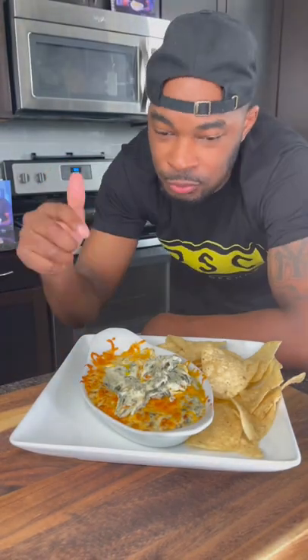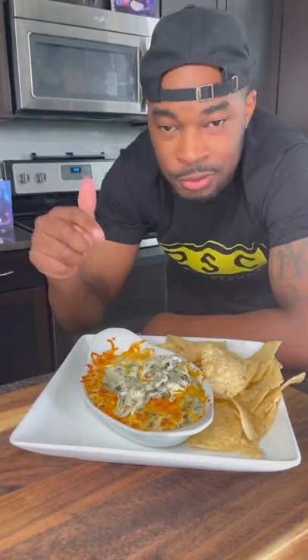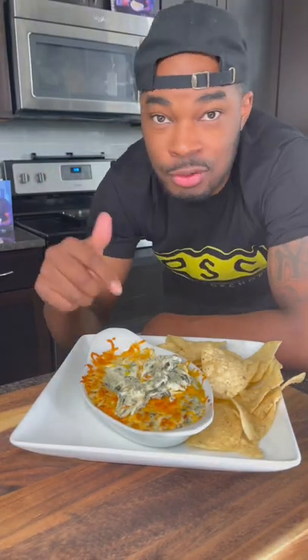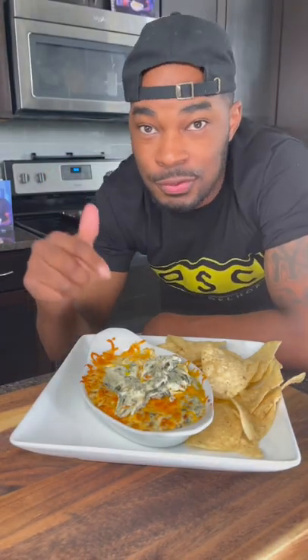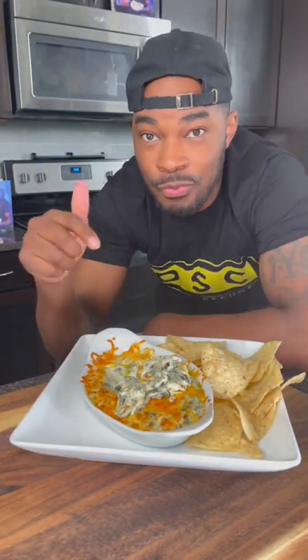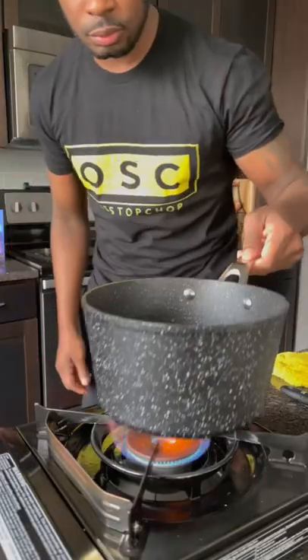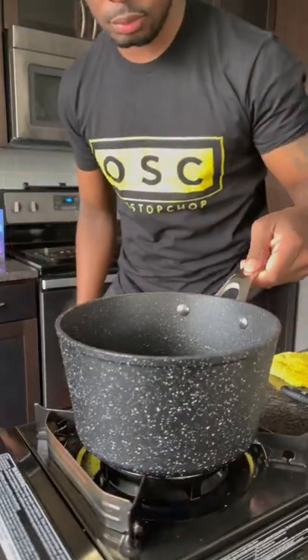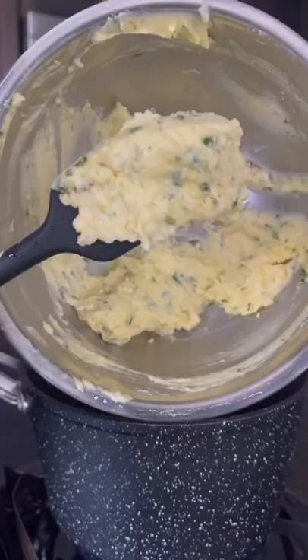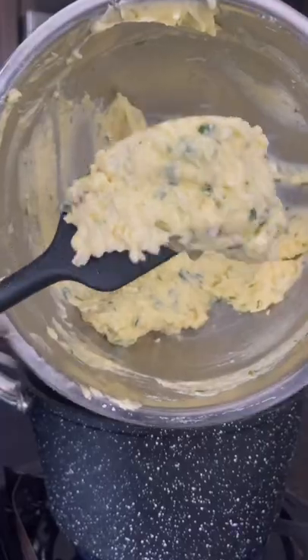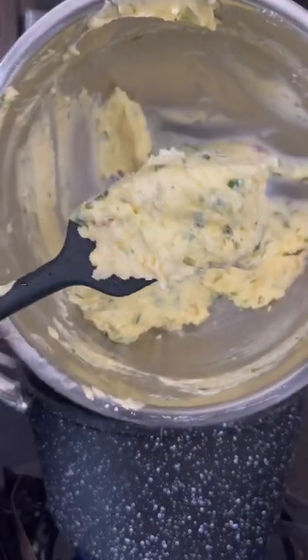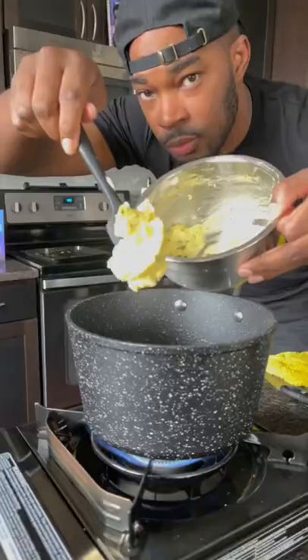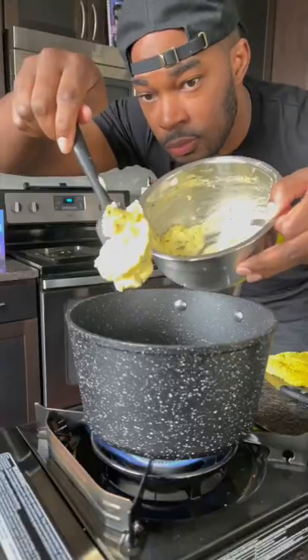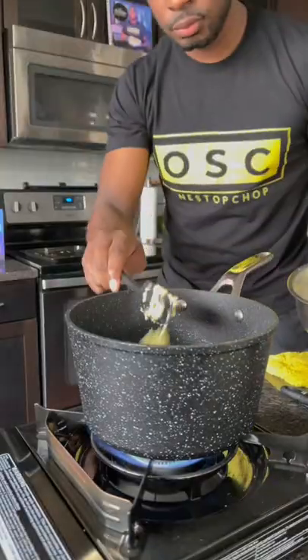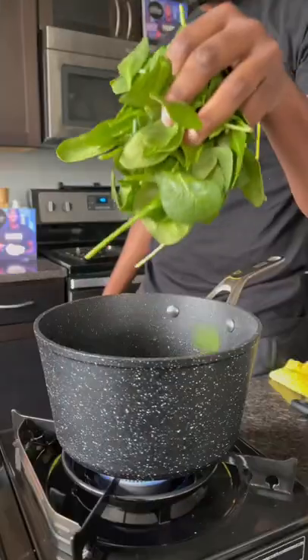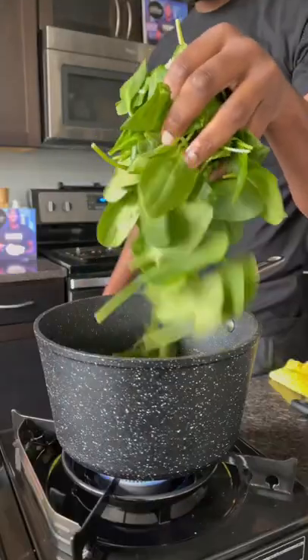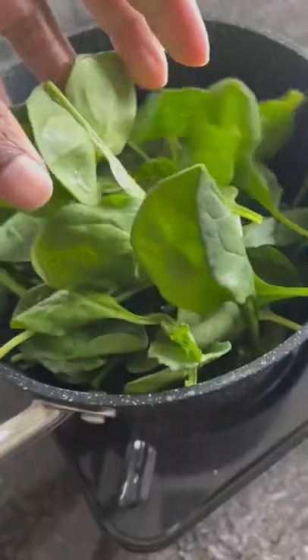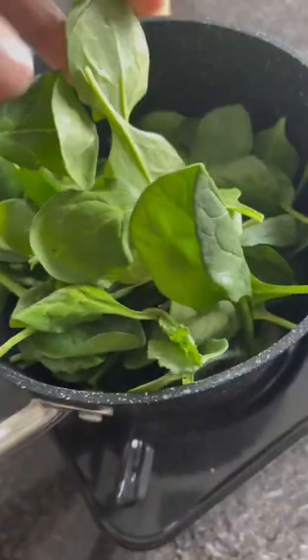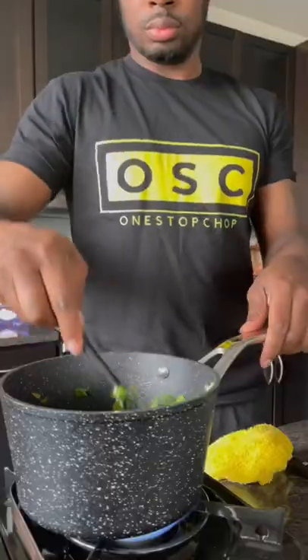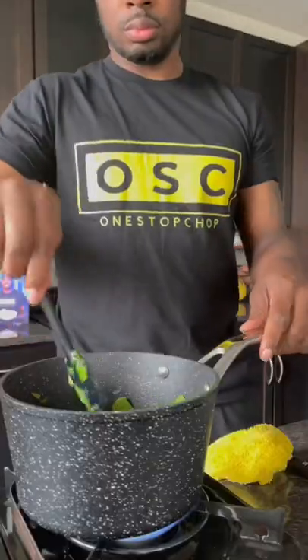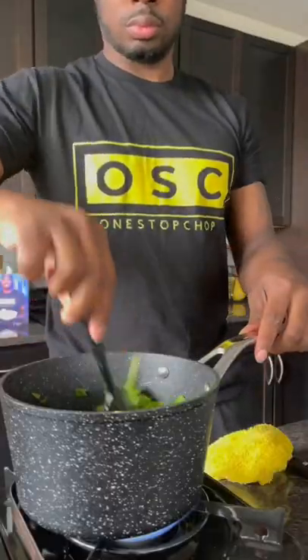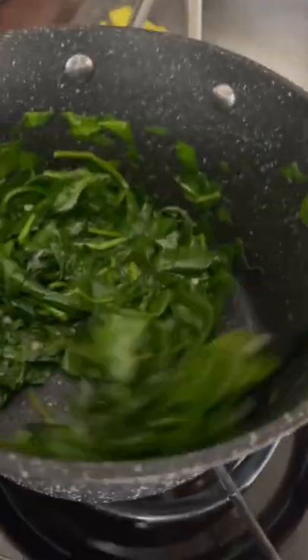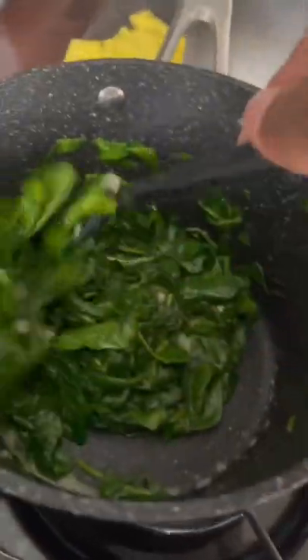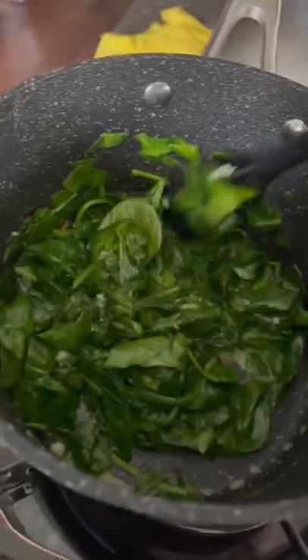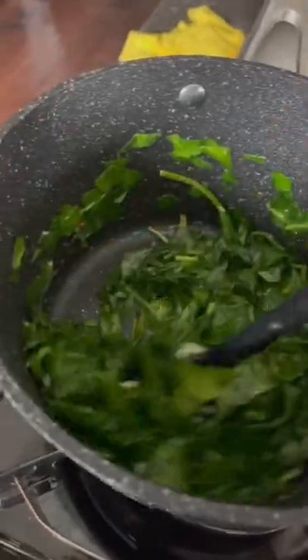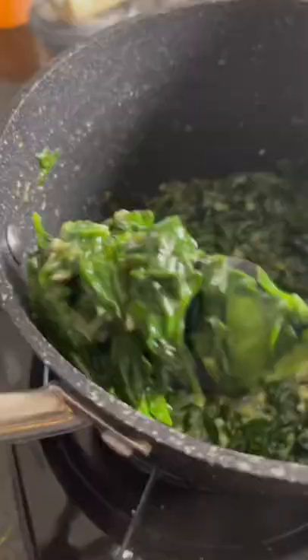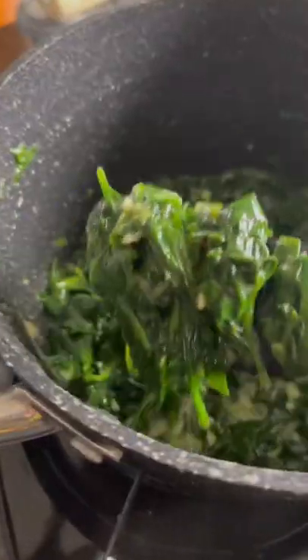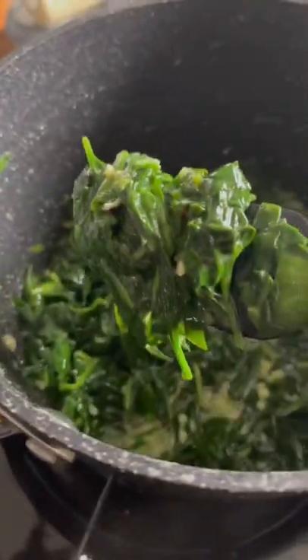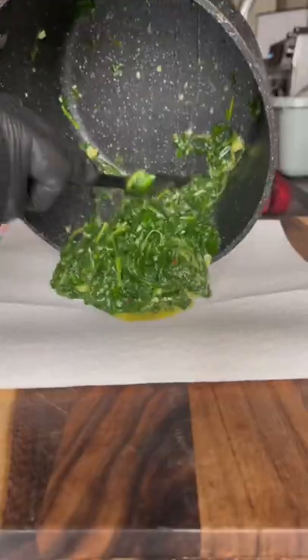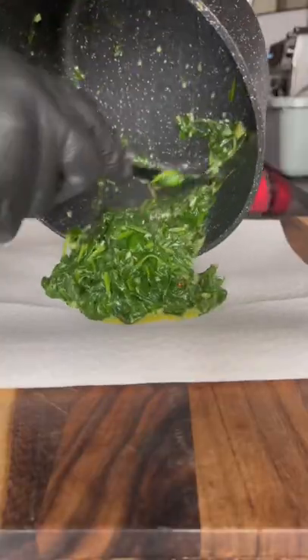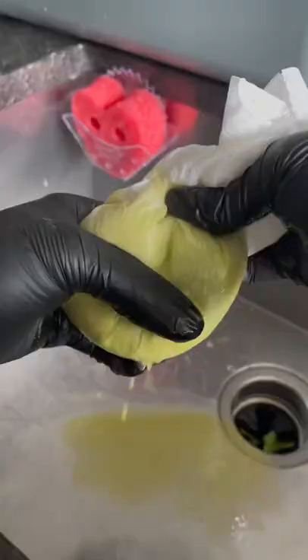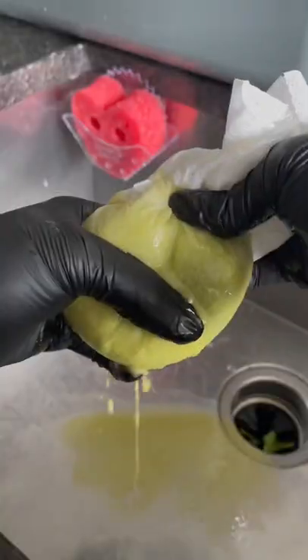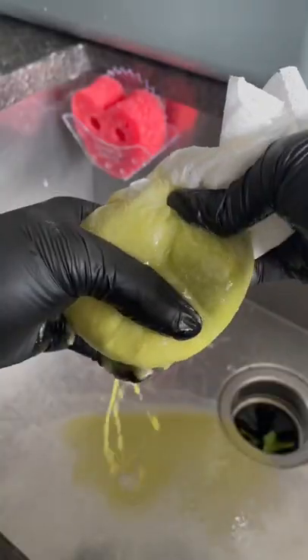I used the garlic butter from last night's garlic bread, got that into a skillet, then added a bunch of spinach. When you think you've added enough, add some more. Sauté it all down, then take it out and put it on a paper towel just to drain it.